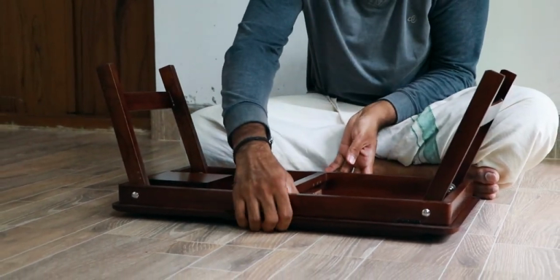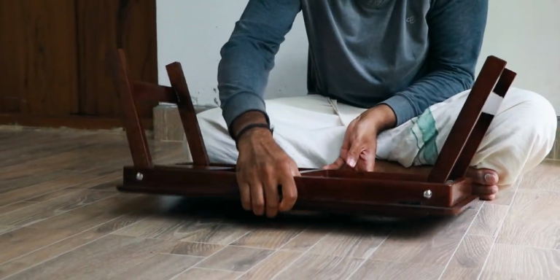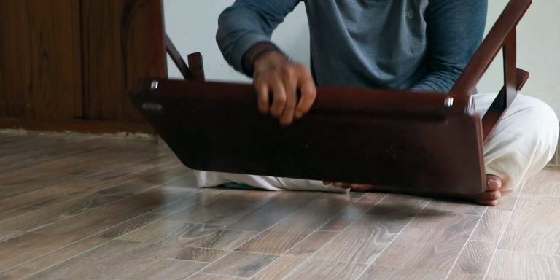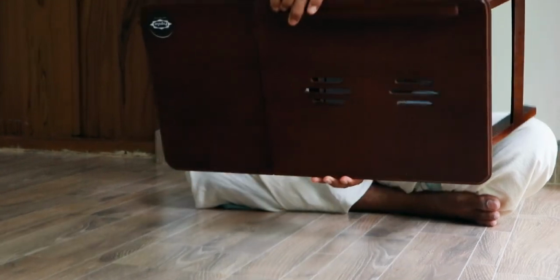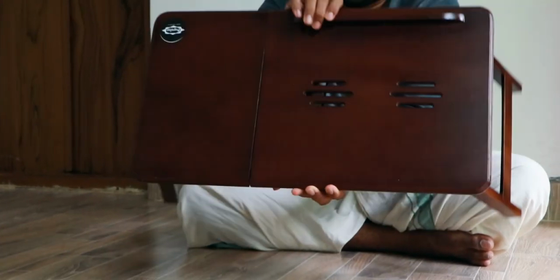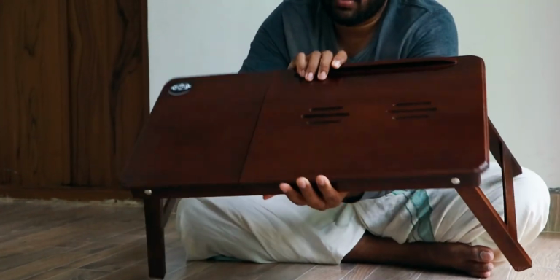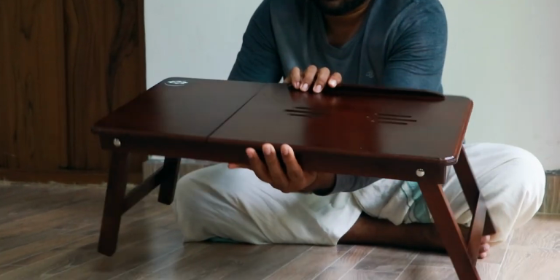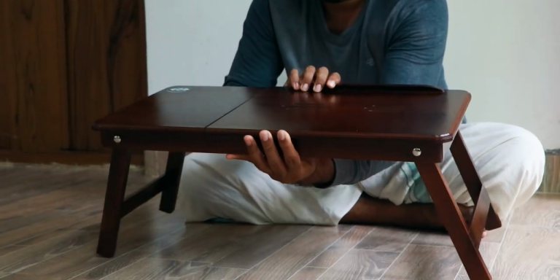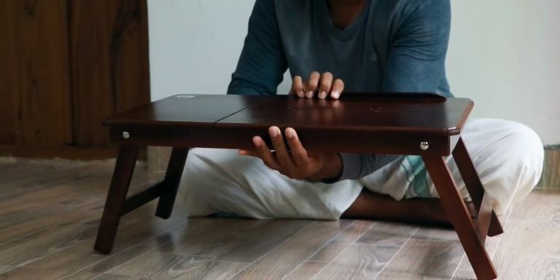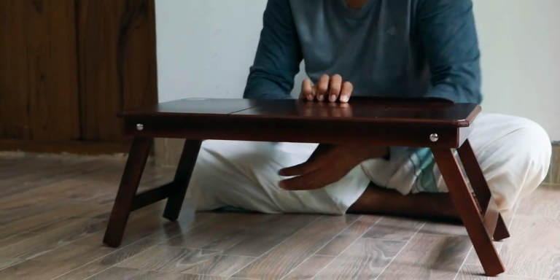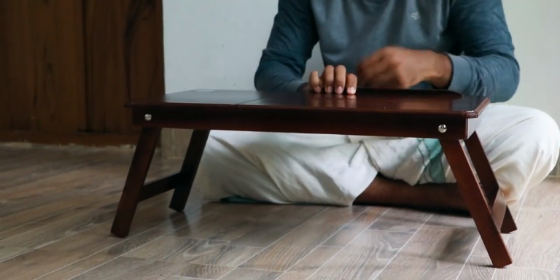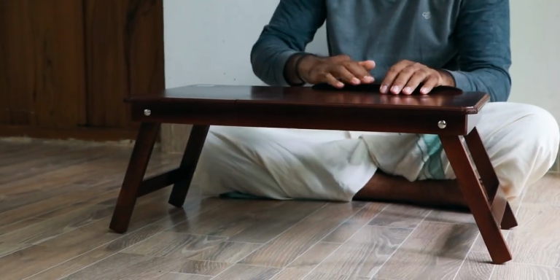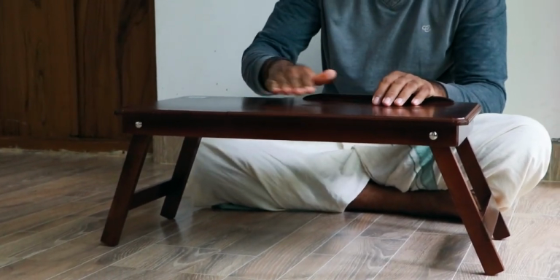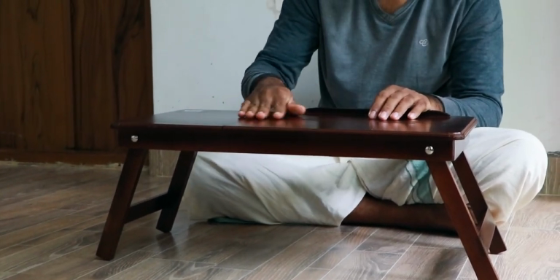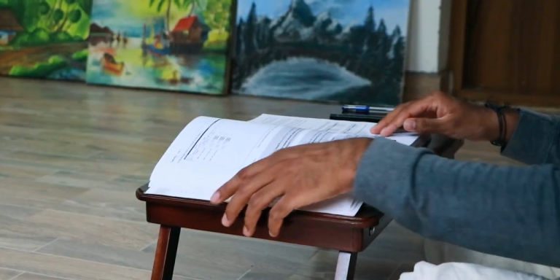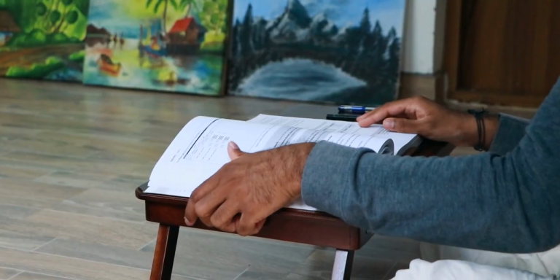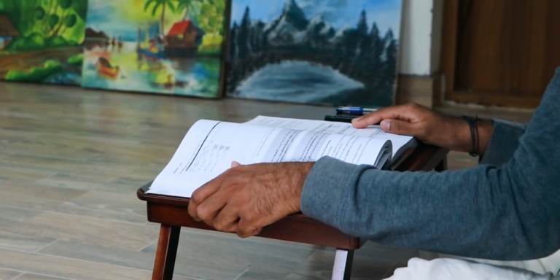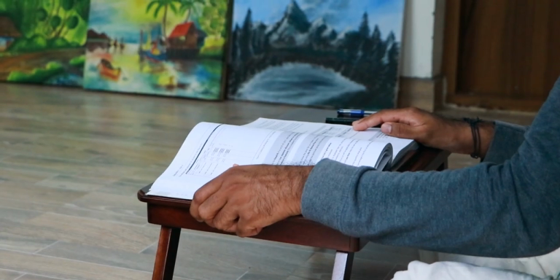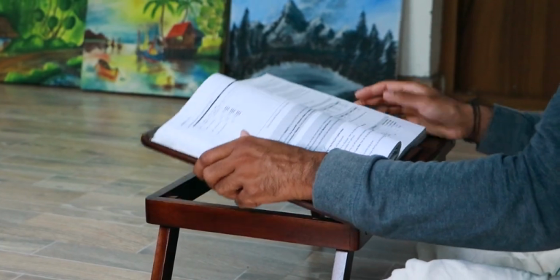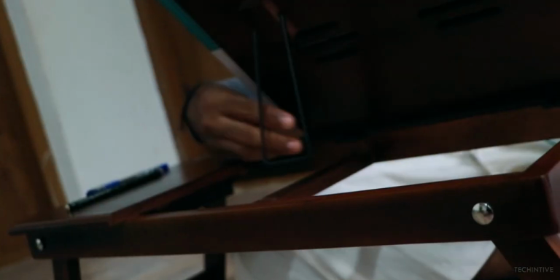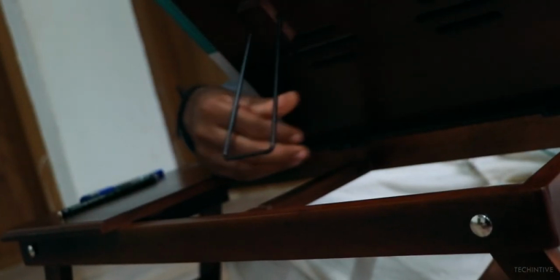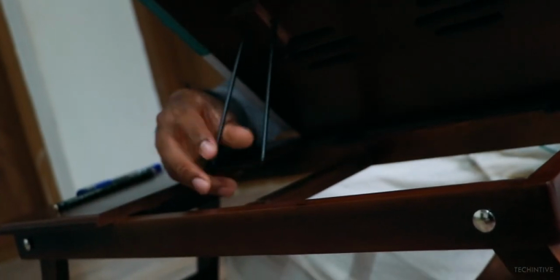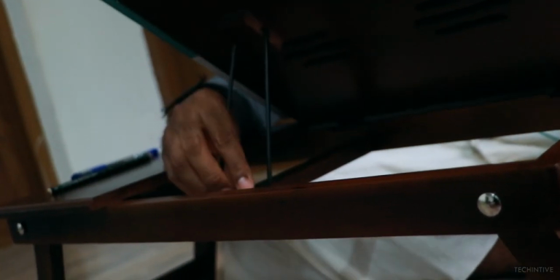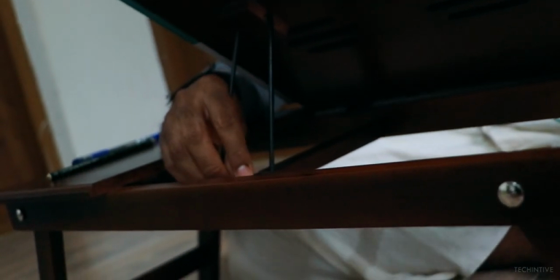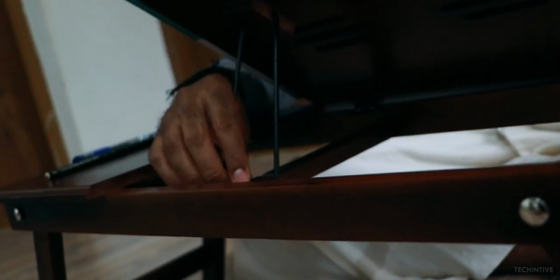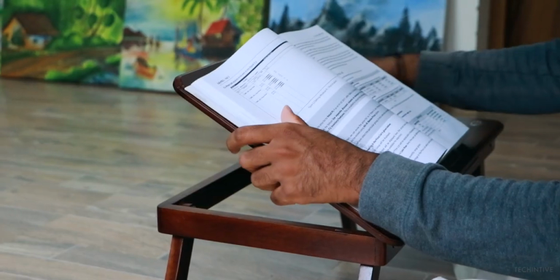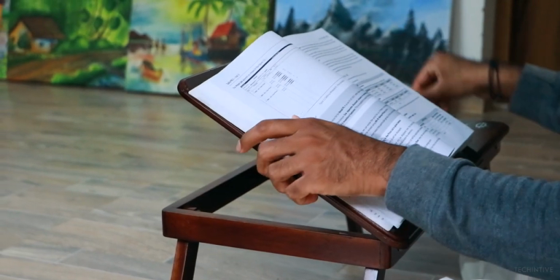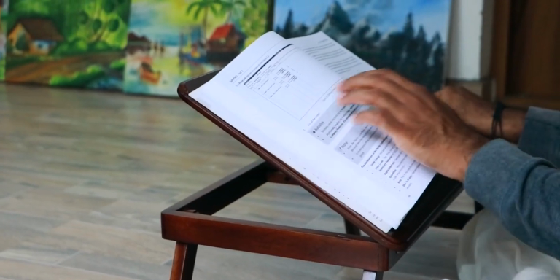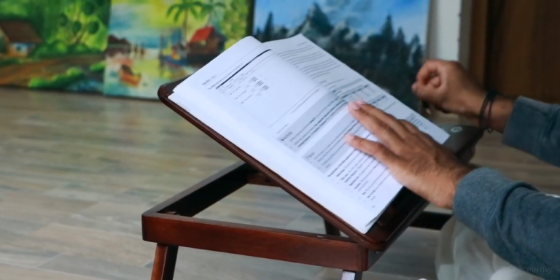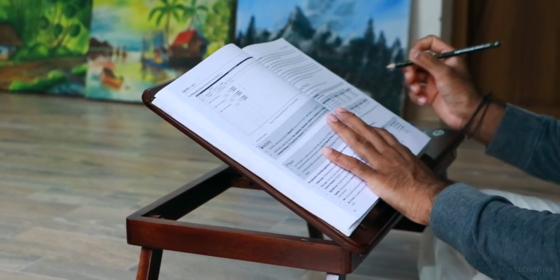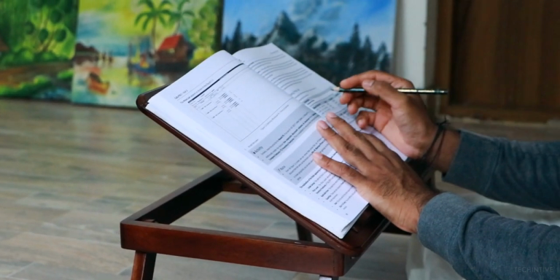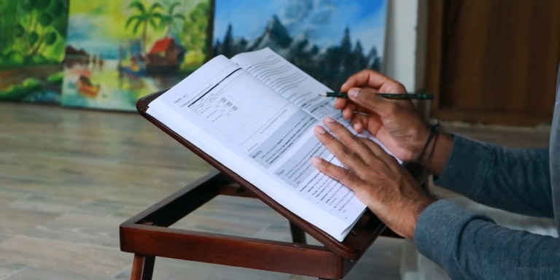I definitely suggest this to everyone. As you can see, it is very easy to set up — even easy for kids, adults, as well as senior people. This table offers a large working area of 60 centimeters in length and 33 centimeters in breadth.